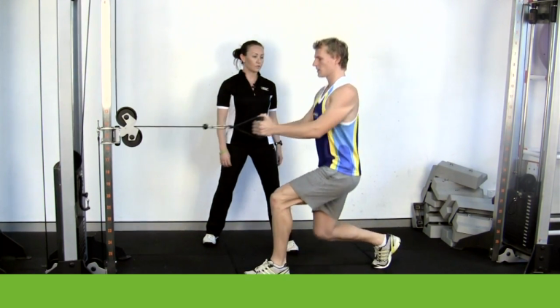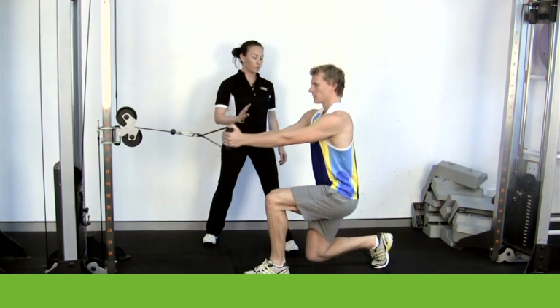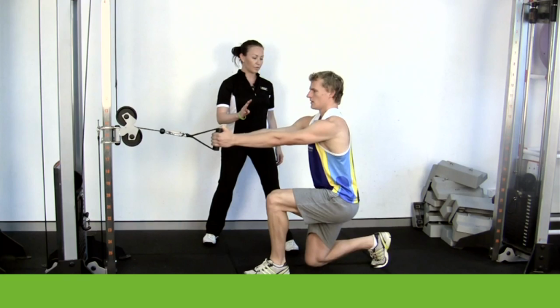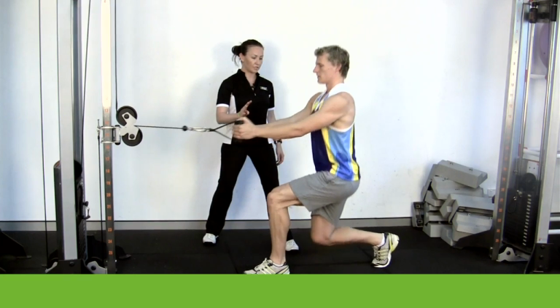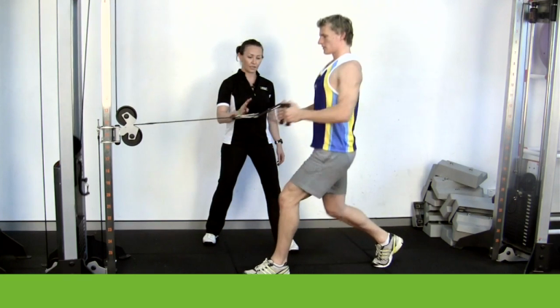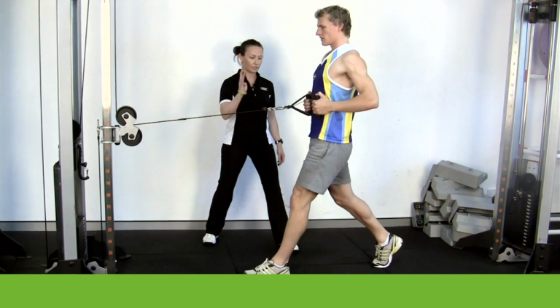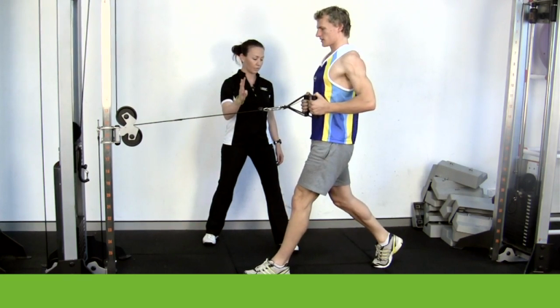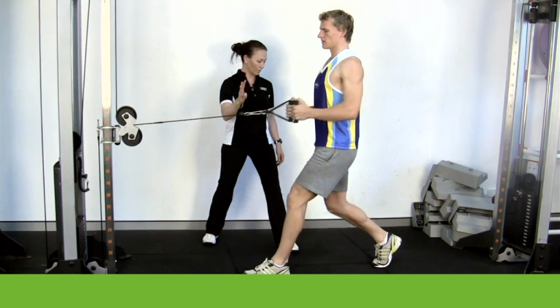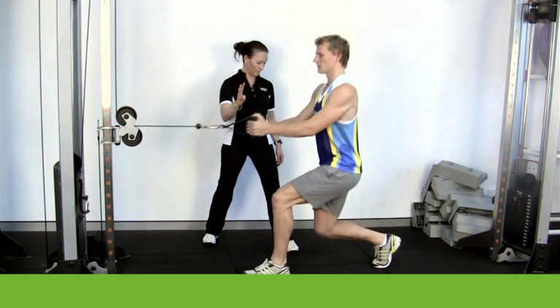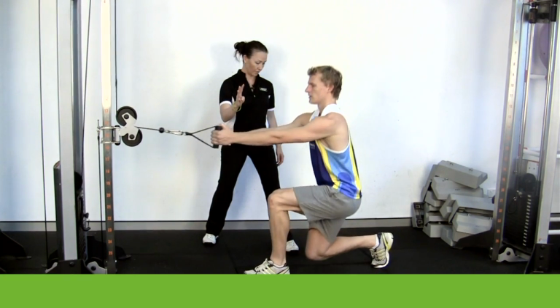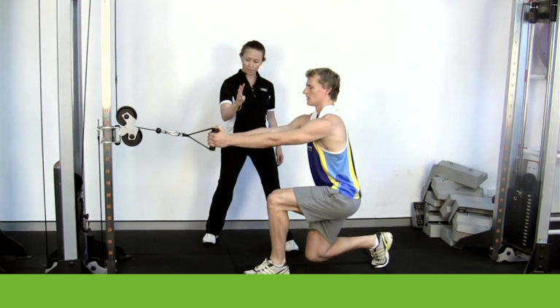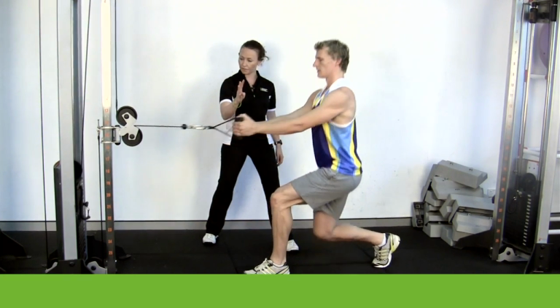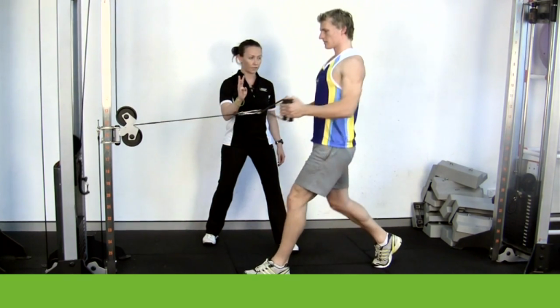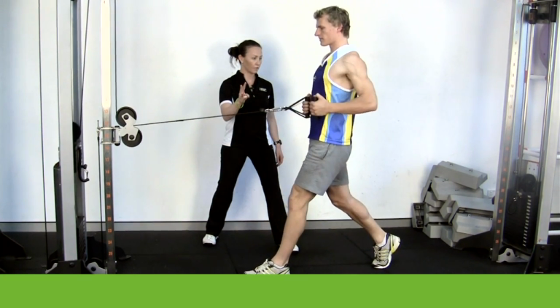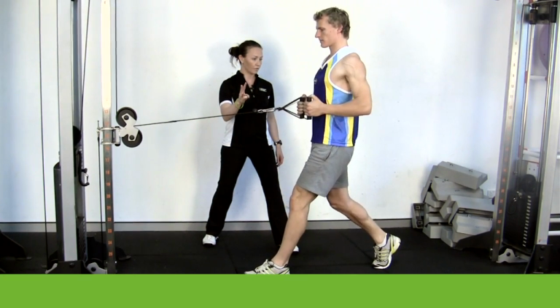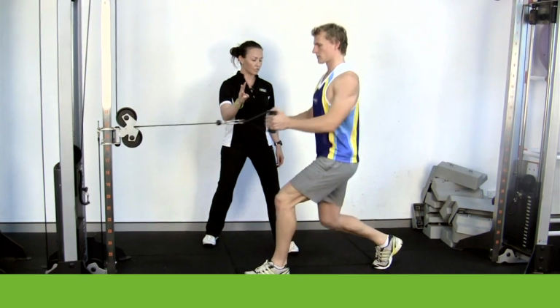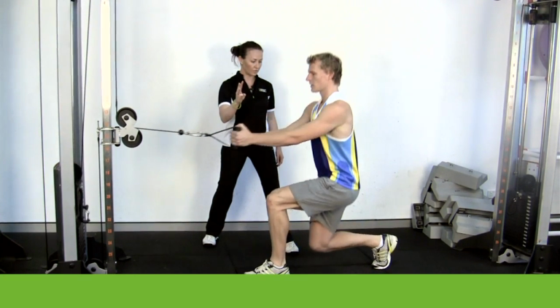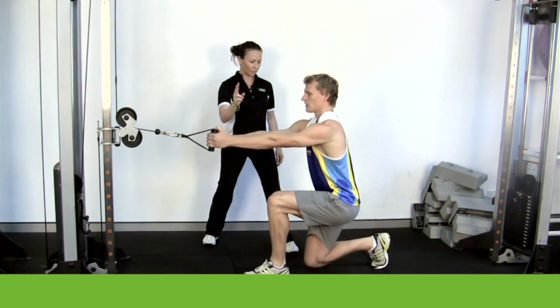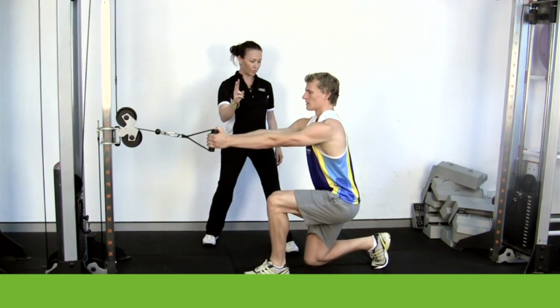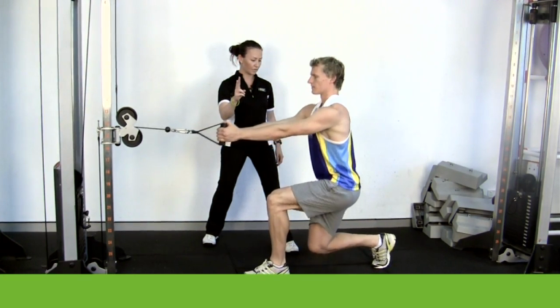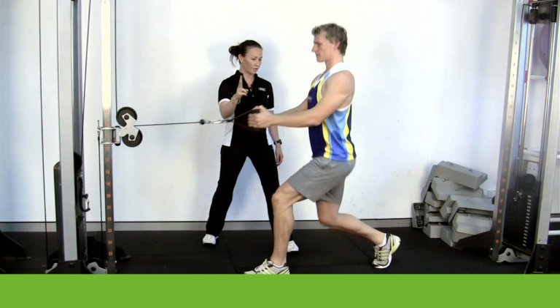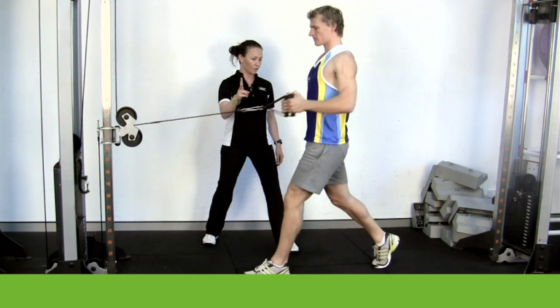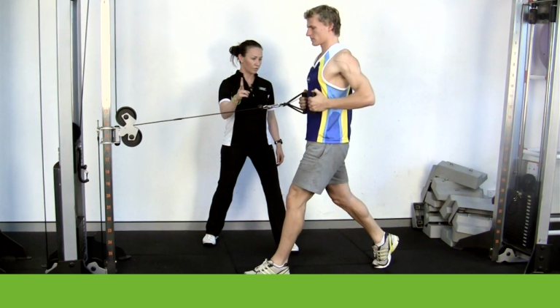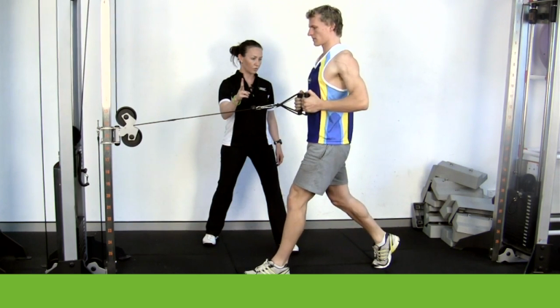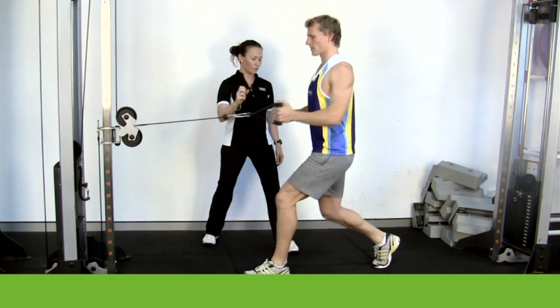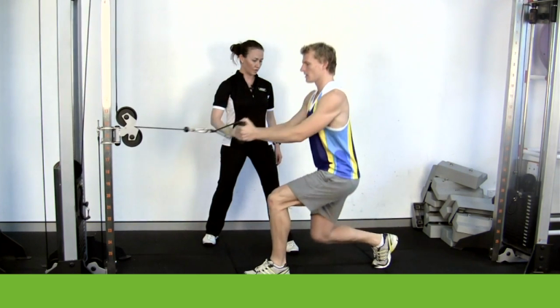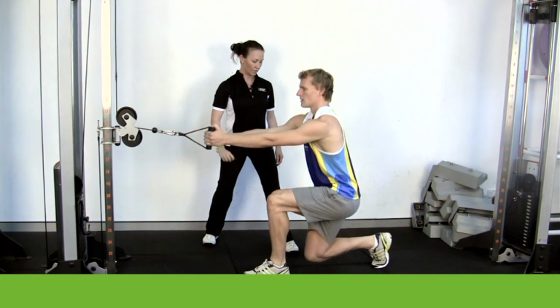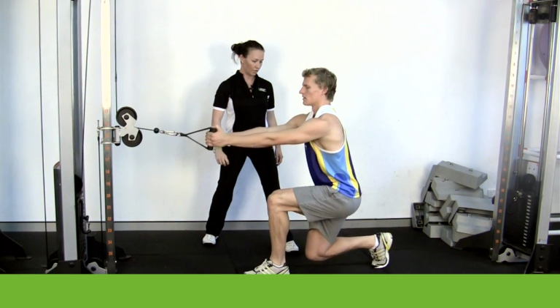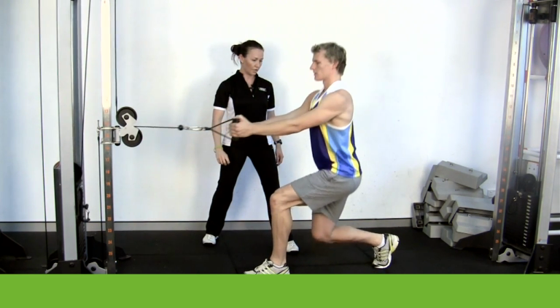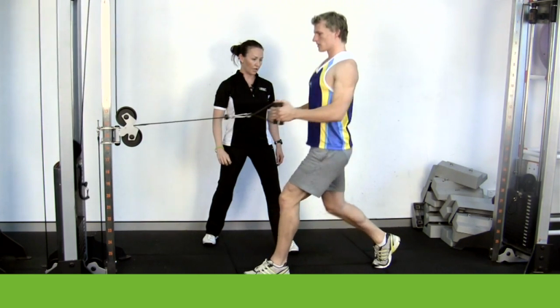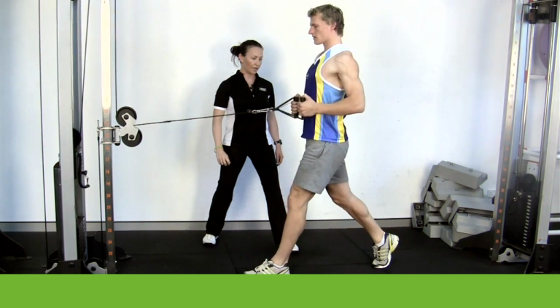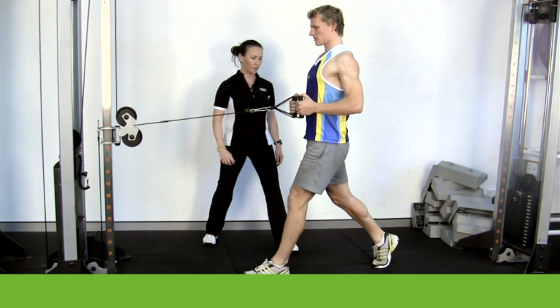We're going to do four more repetitions here. So that's four. Three — just slow it down a little bit for me. Two. And last one.